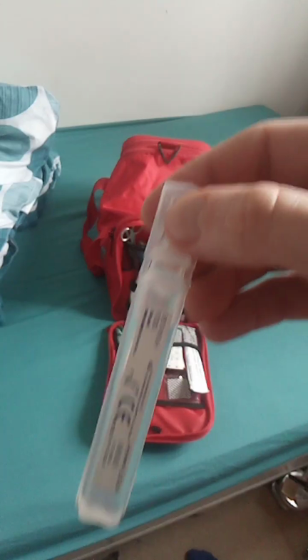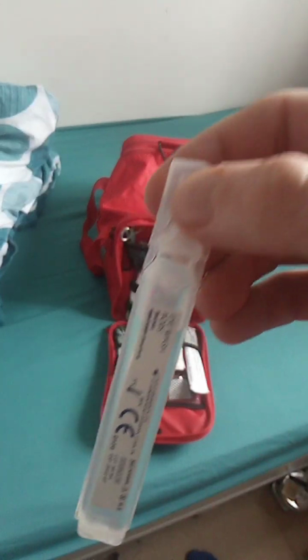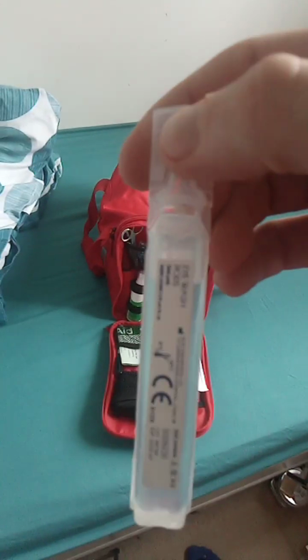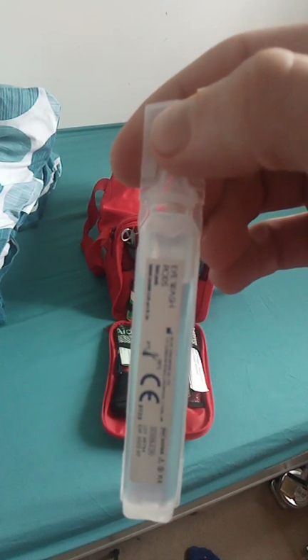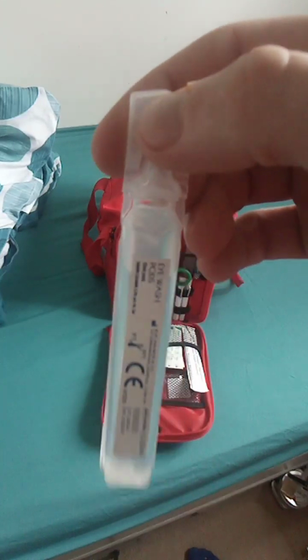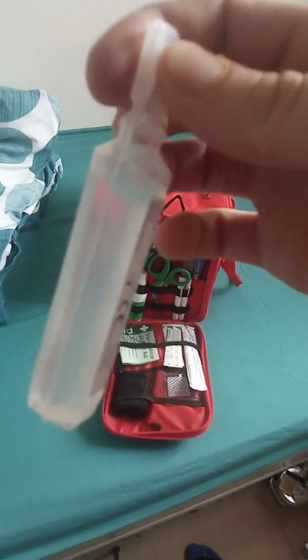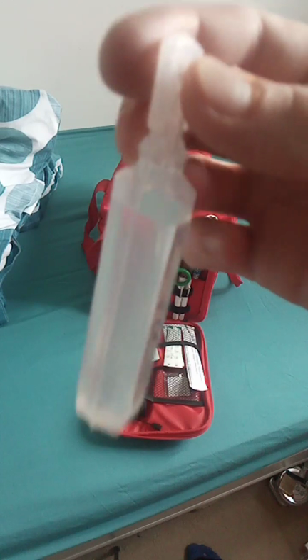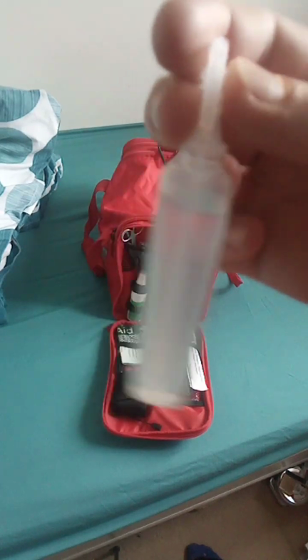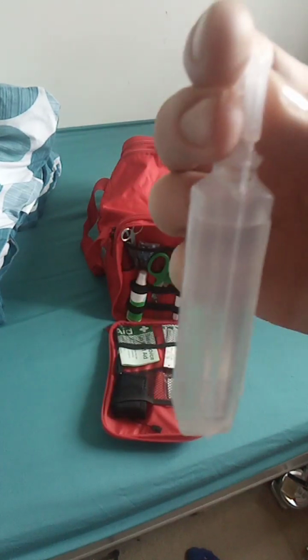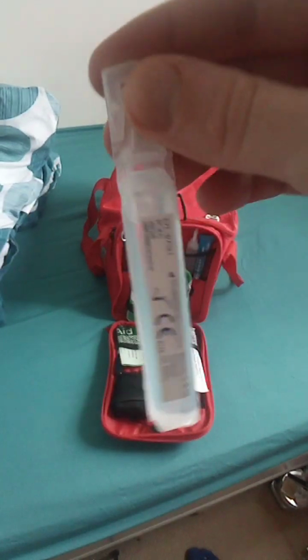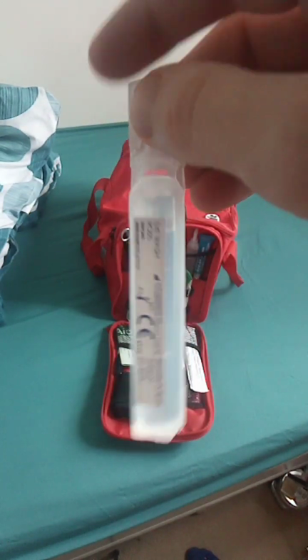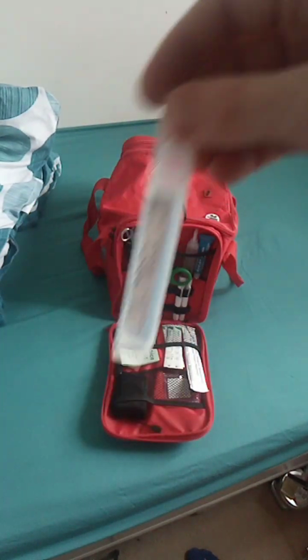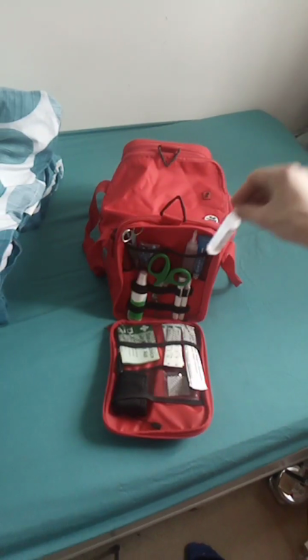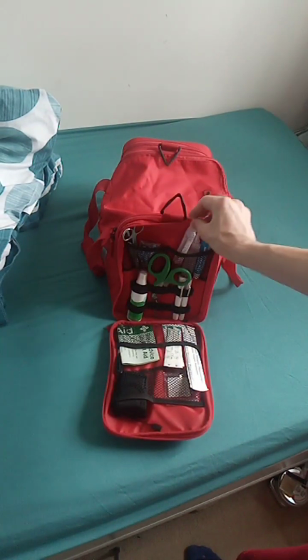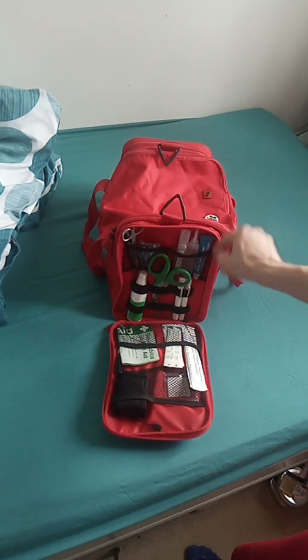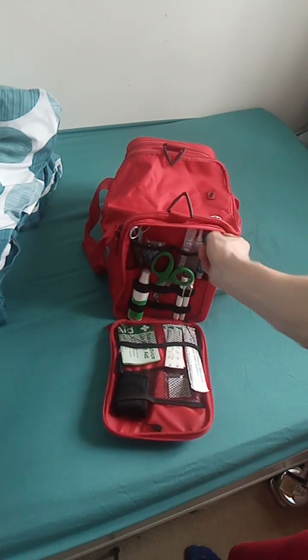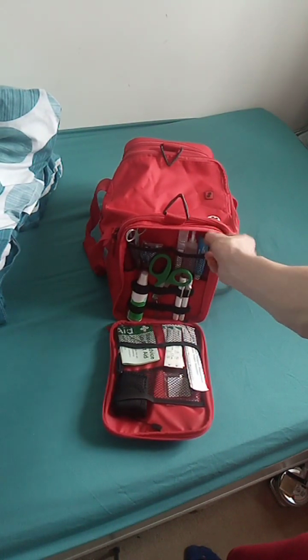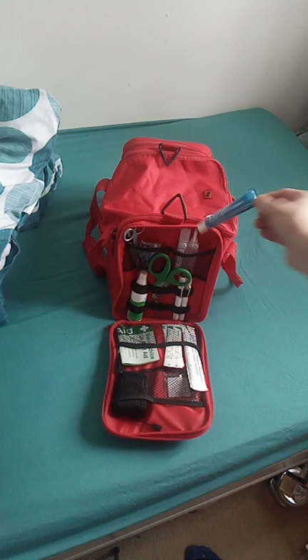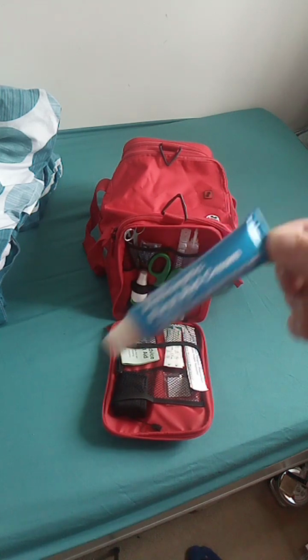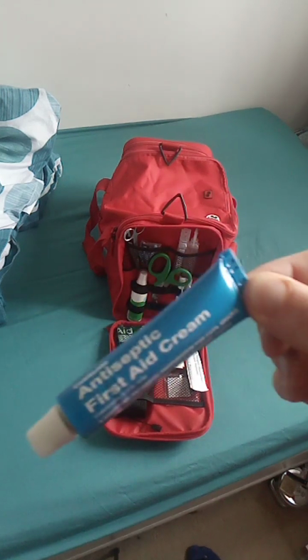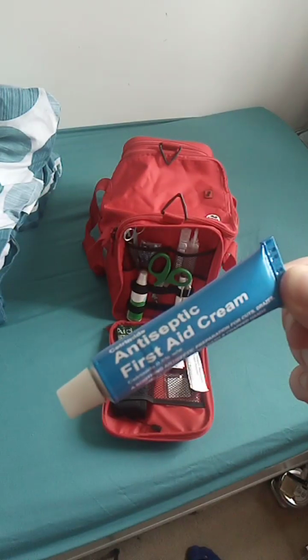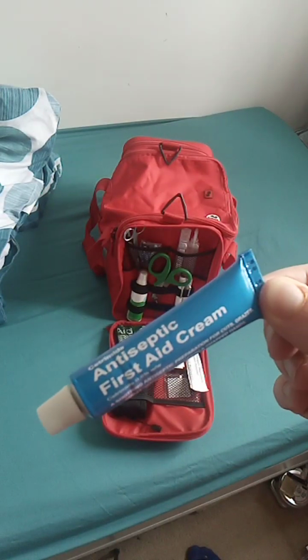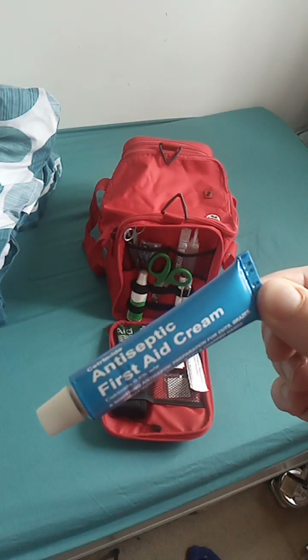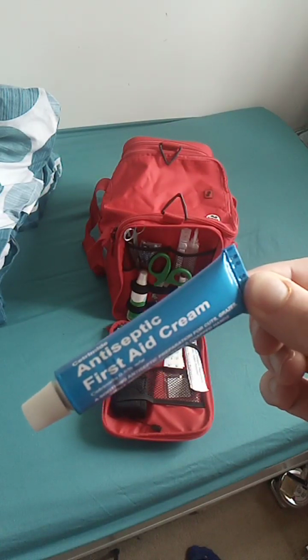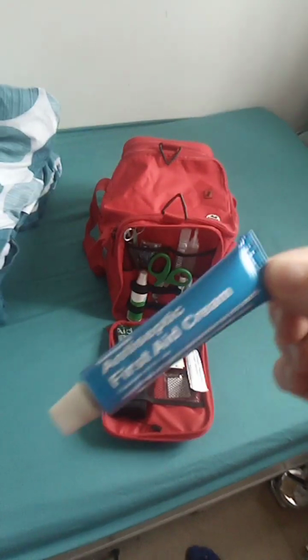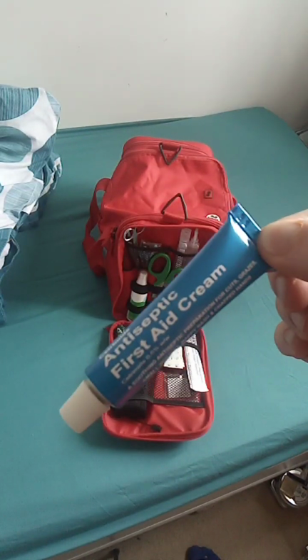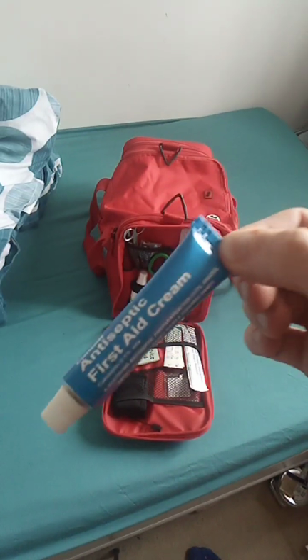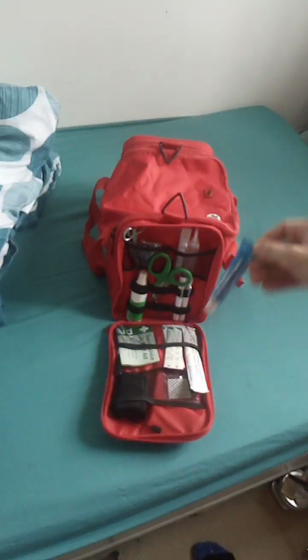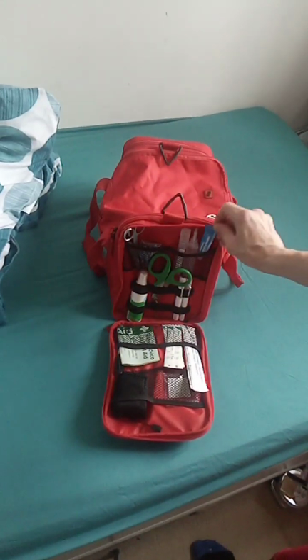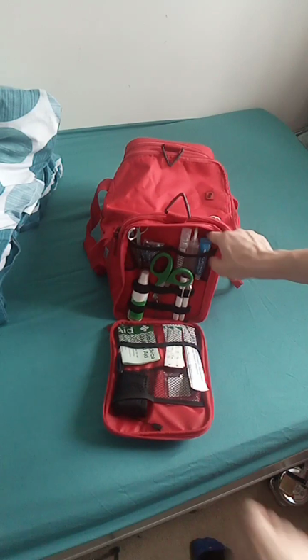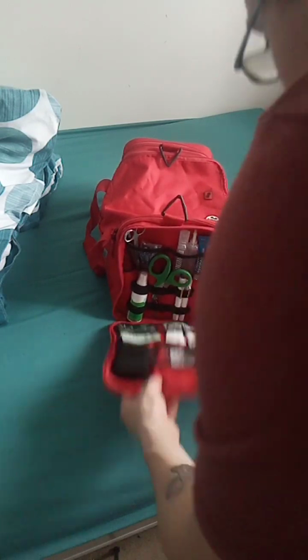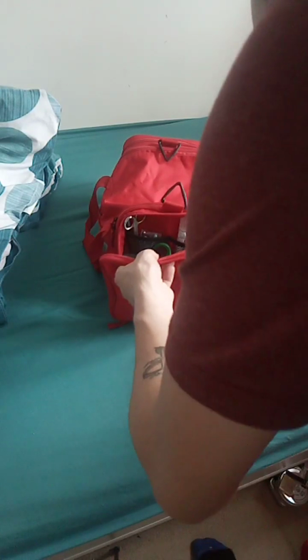Saline solution, eye wash pods - for irrigation of wounds and eyes. And 15 grams of antiseptic first aid cream. And that is that pocket.